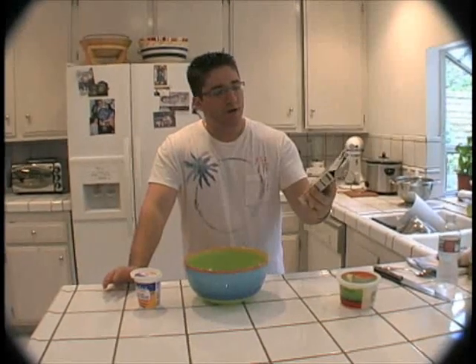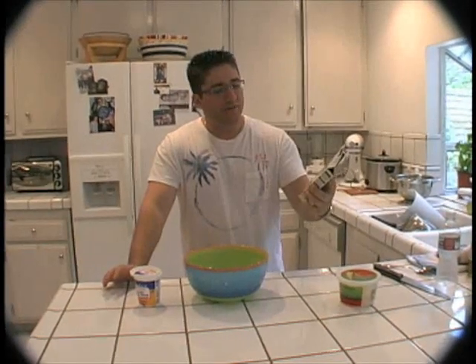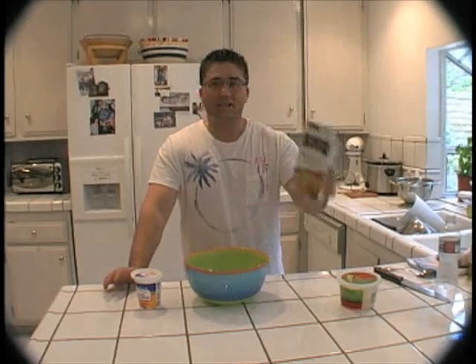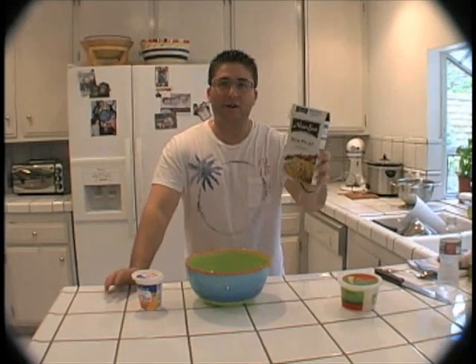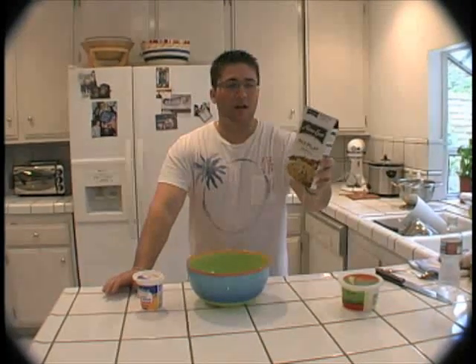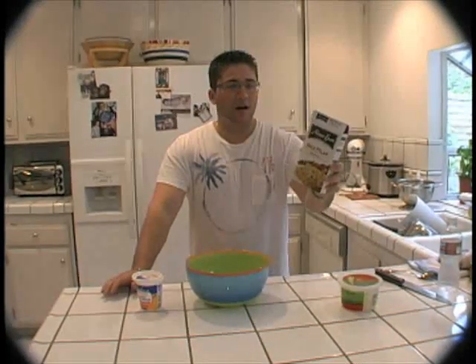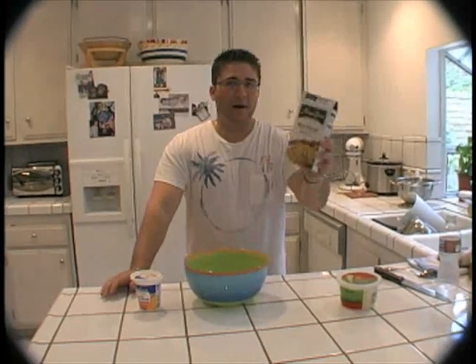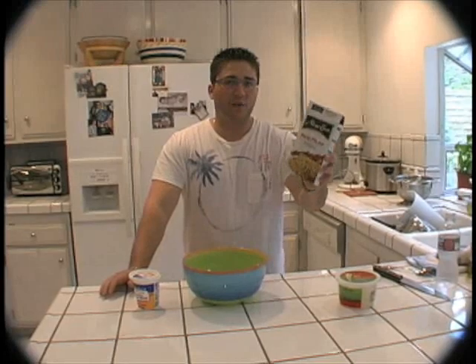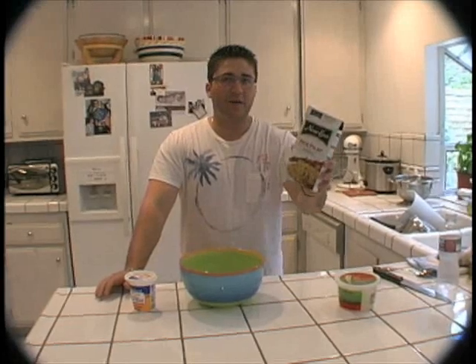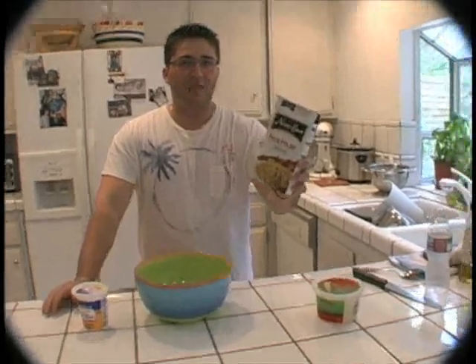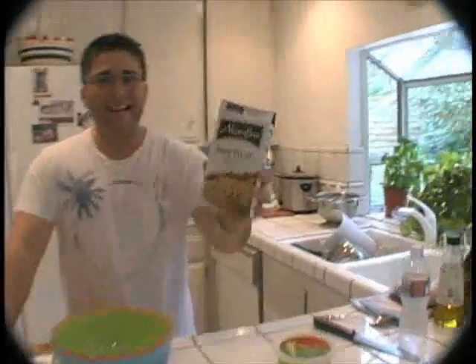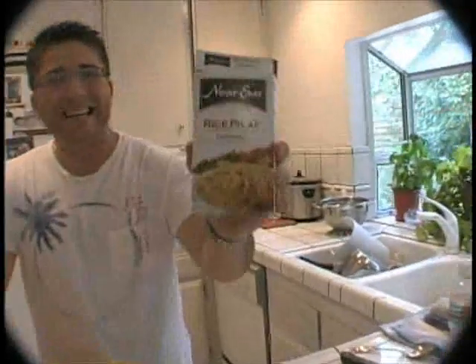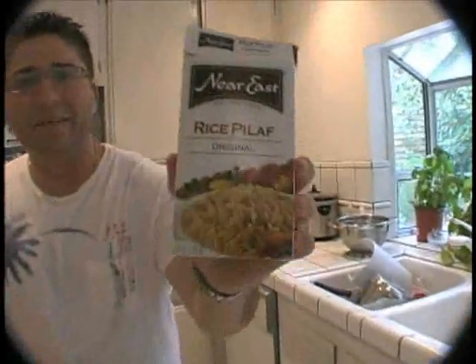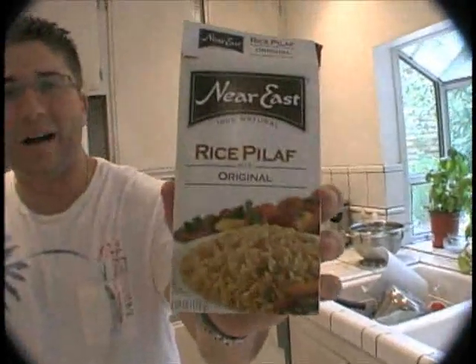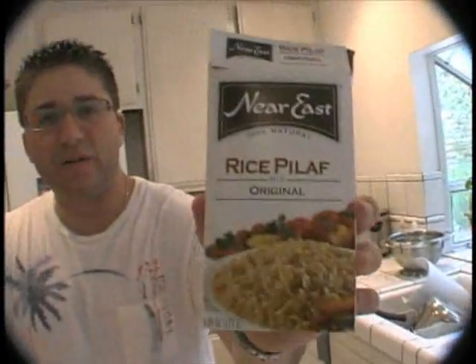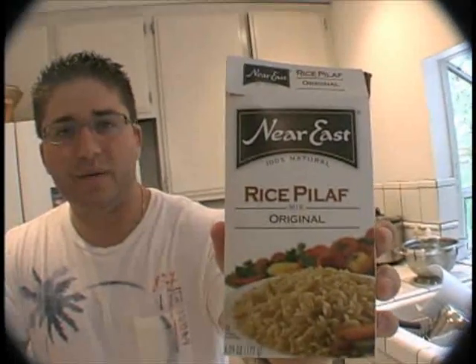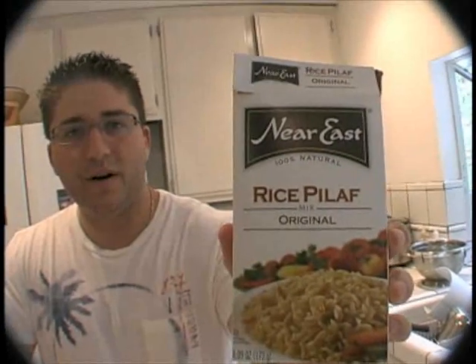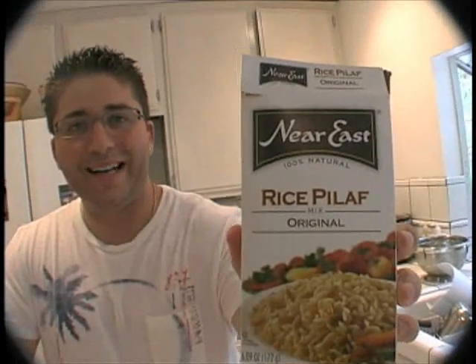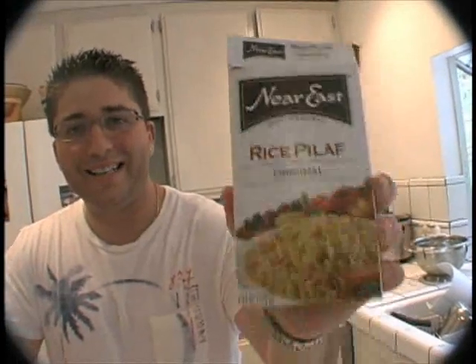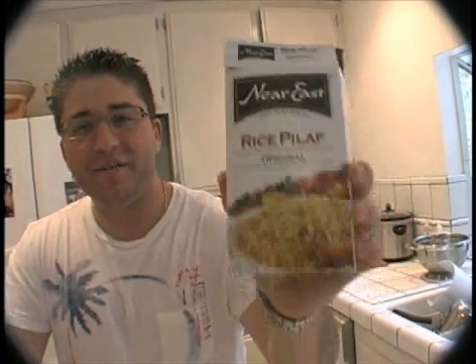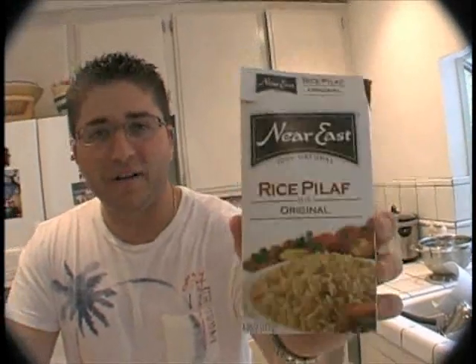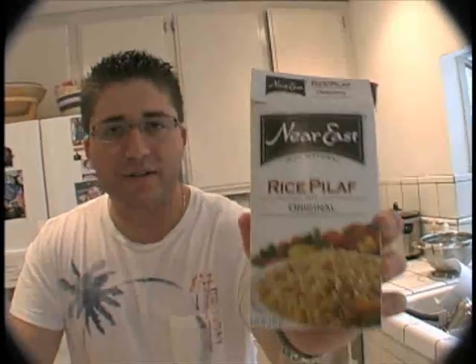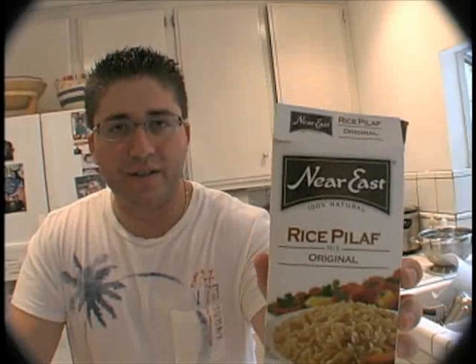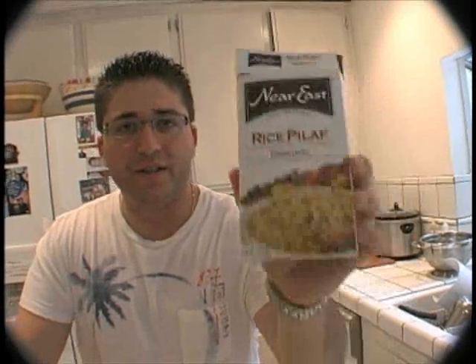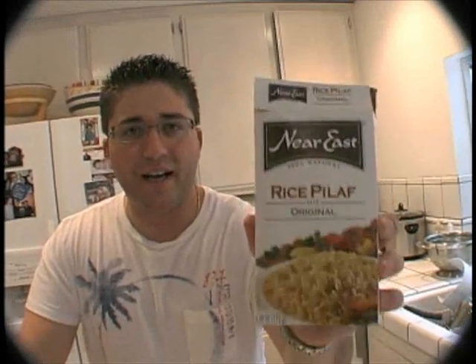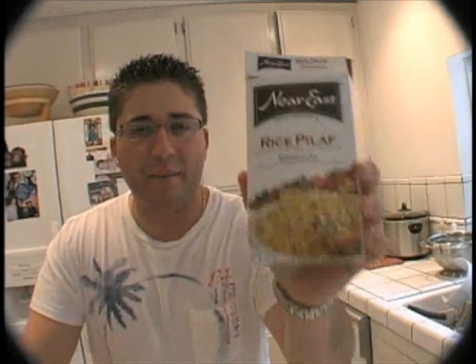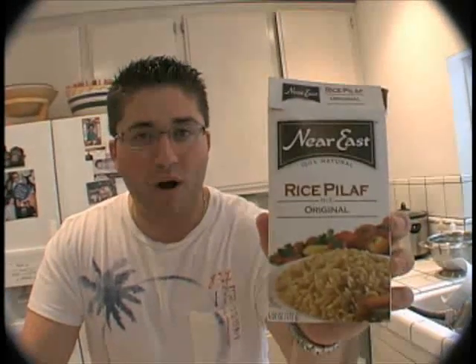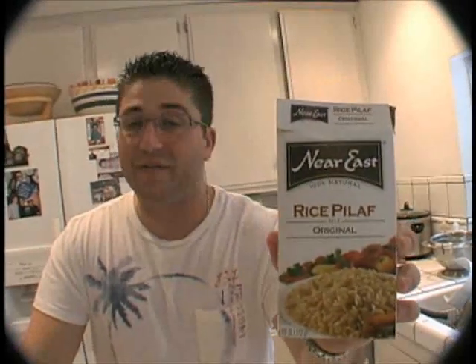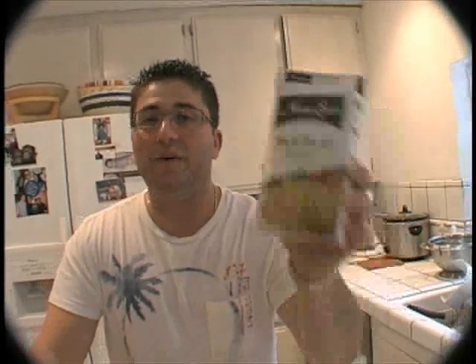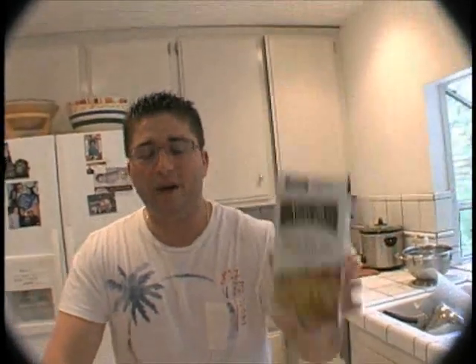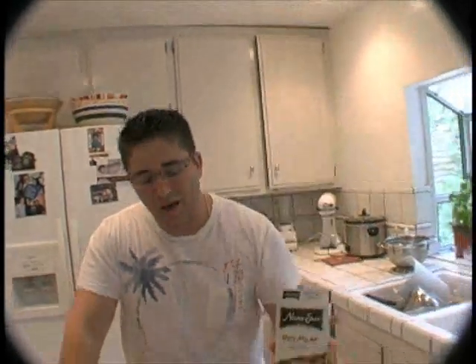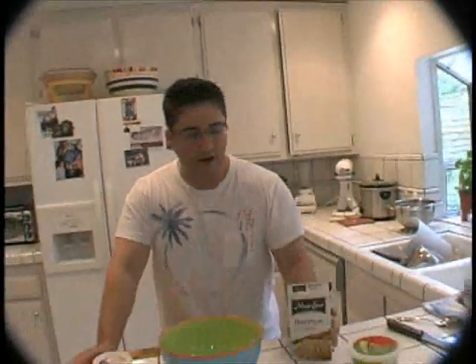What I've done is cooked a box of rice pilaf — any instant box will do. It is easy, just follow the instructions. I promise. If you don't, email me, I'll help you out.